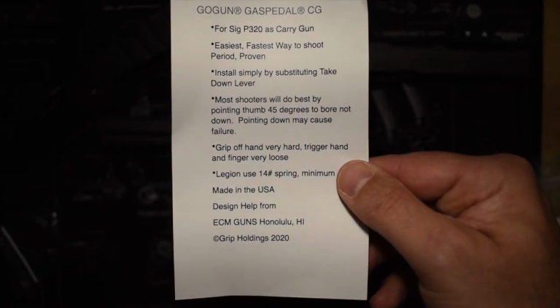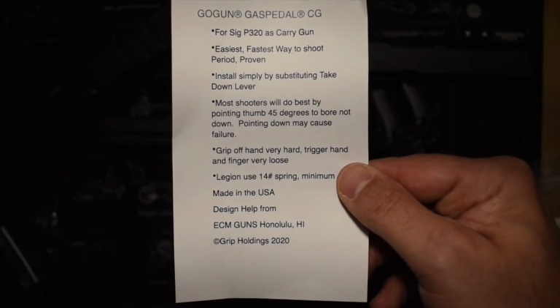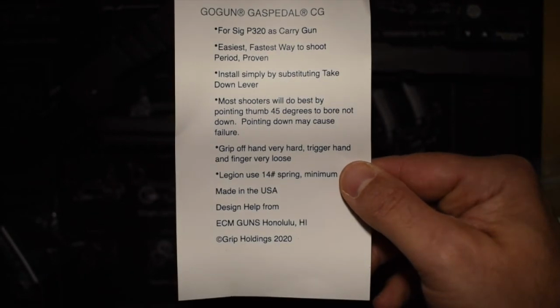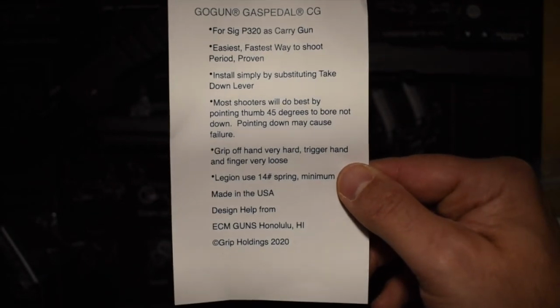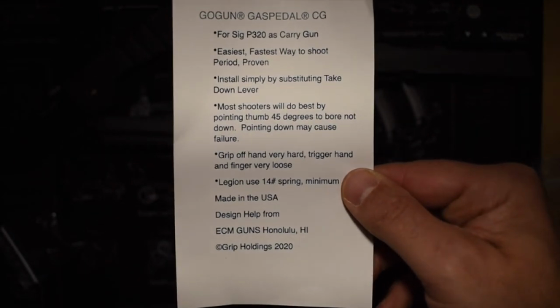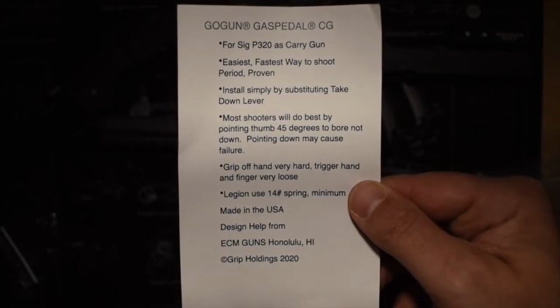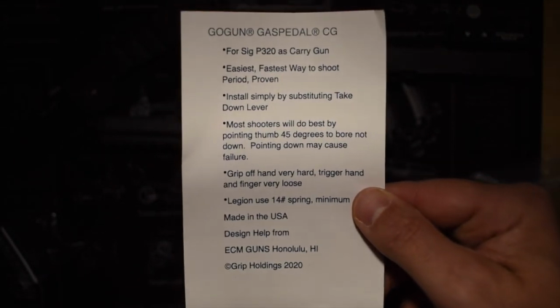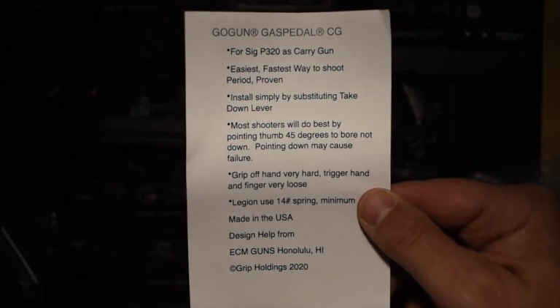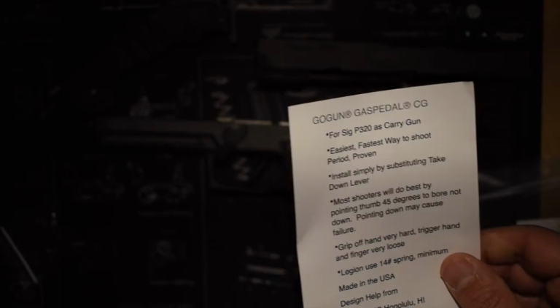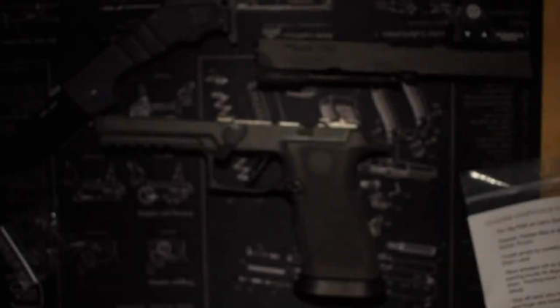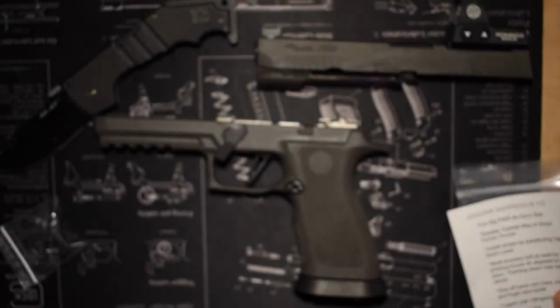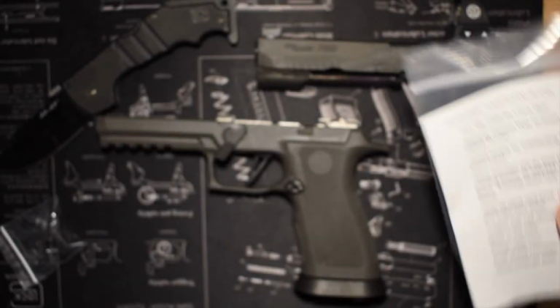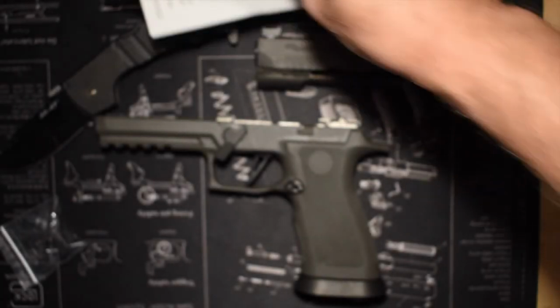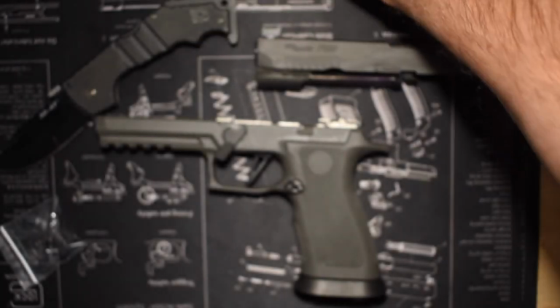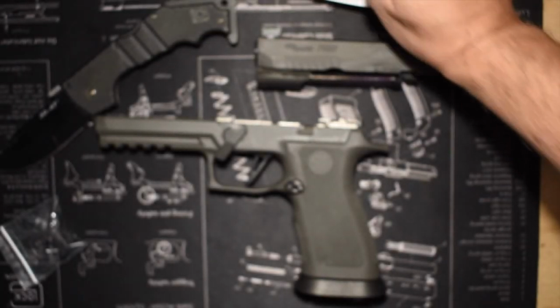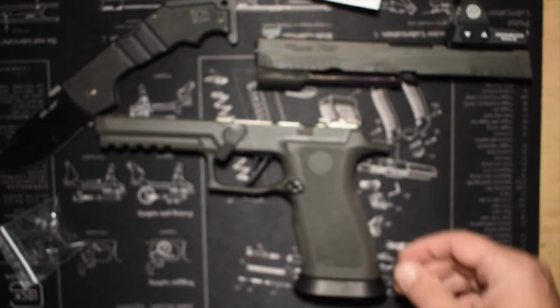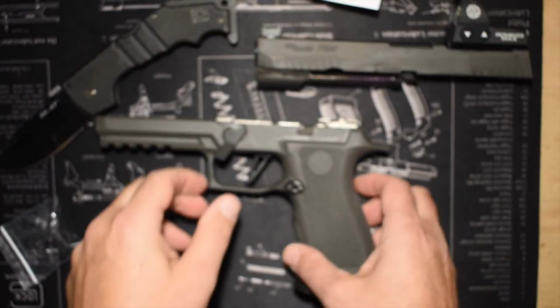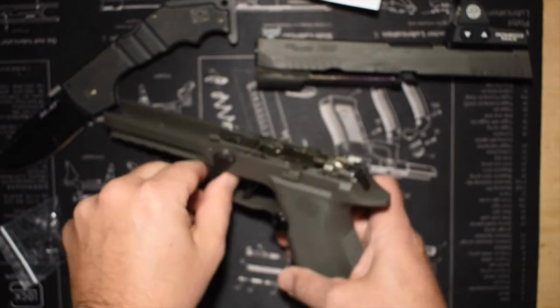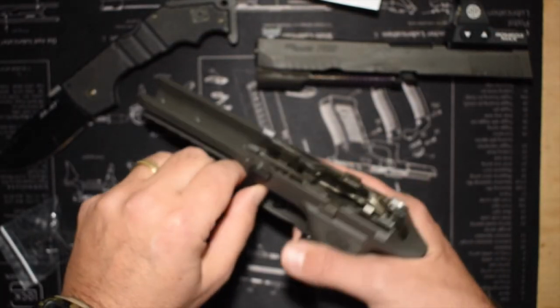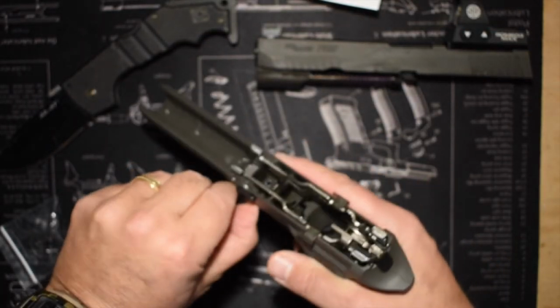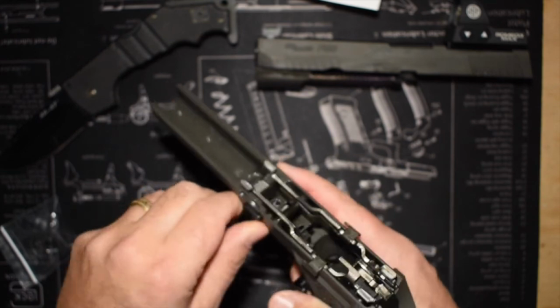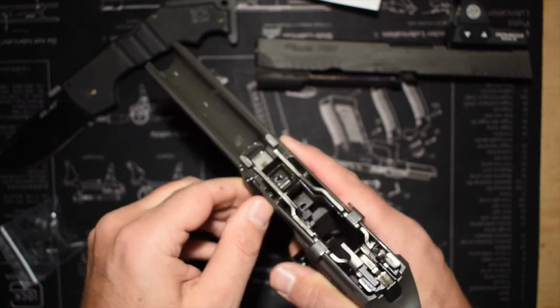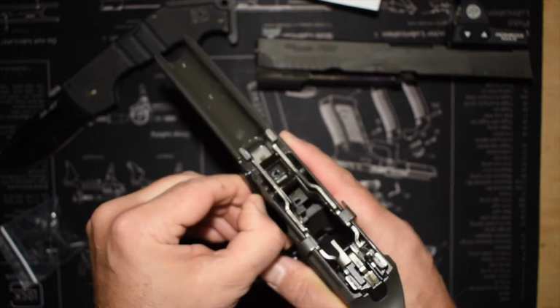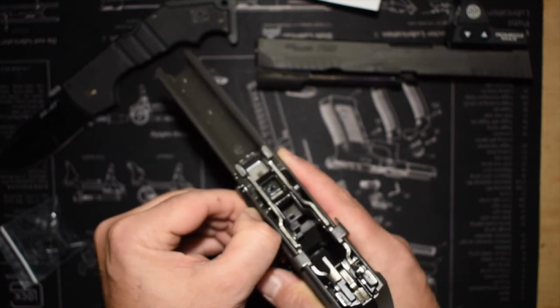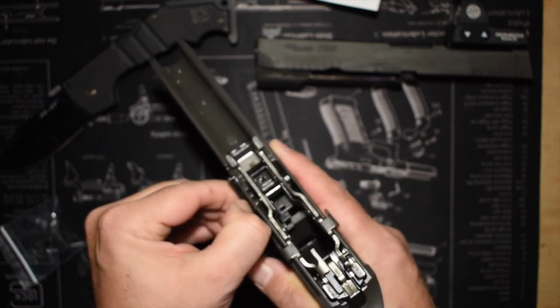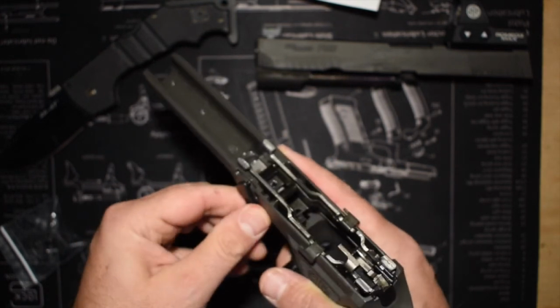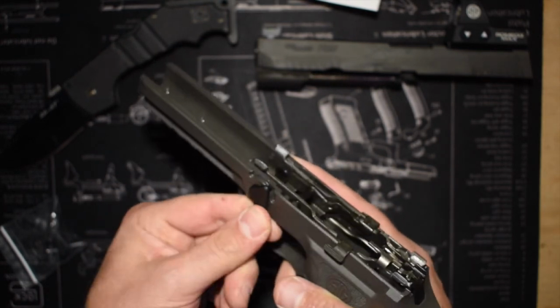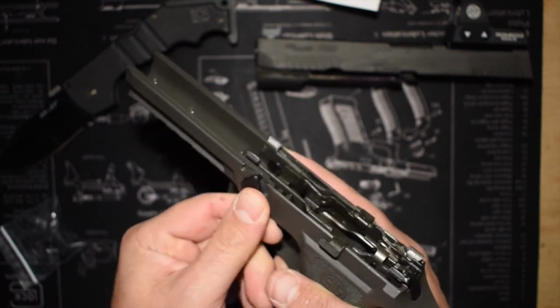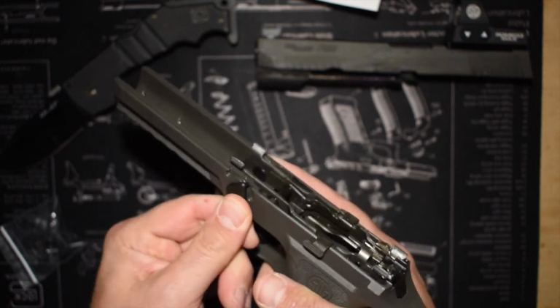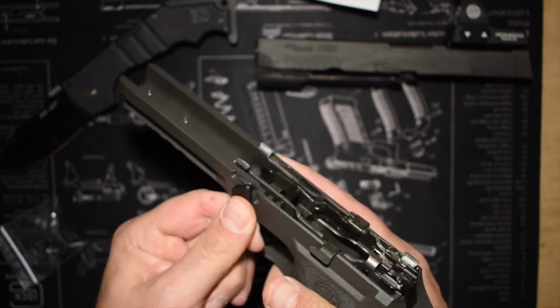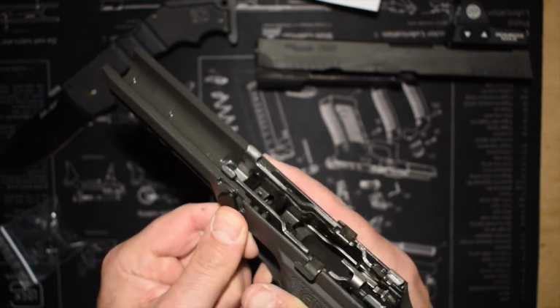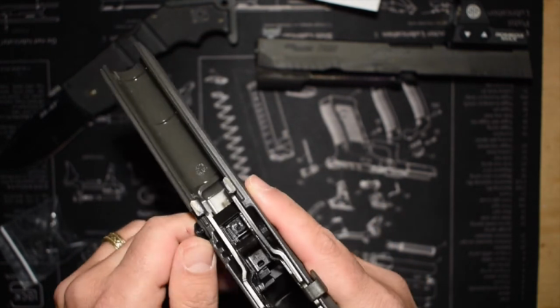And then this is just the product paper that comes with it. So if you want to pause this and read it — I don't really want to go through it and read it all. Okay, so let's just go ahead and move to the installation.